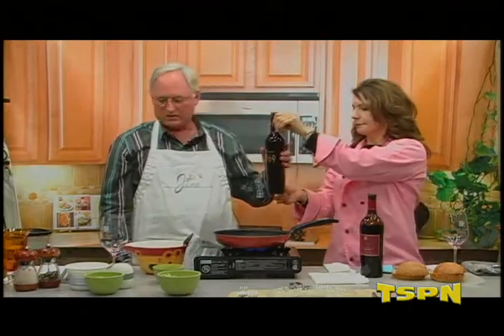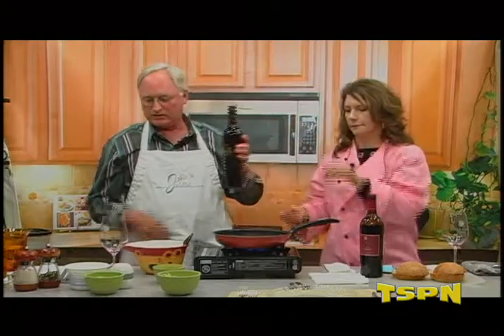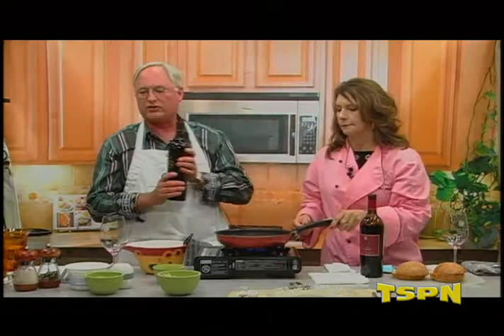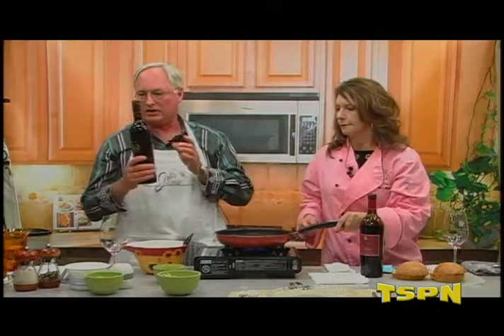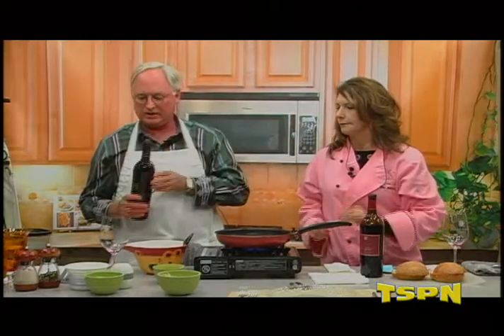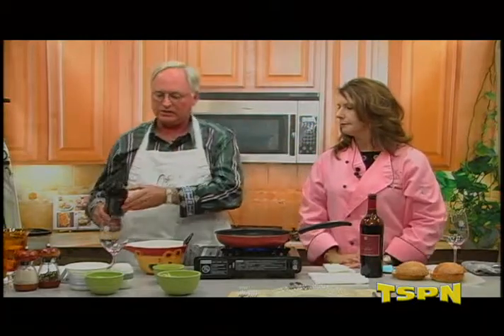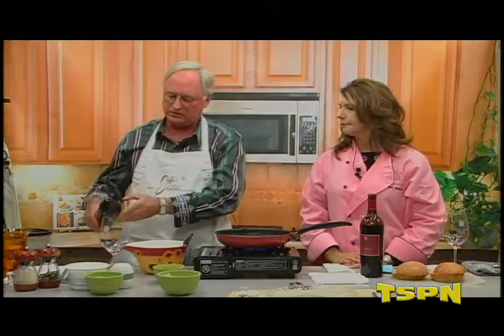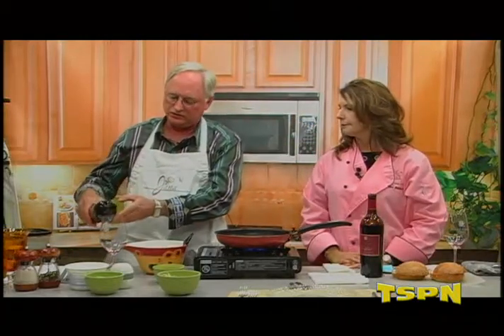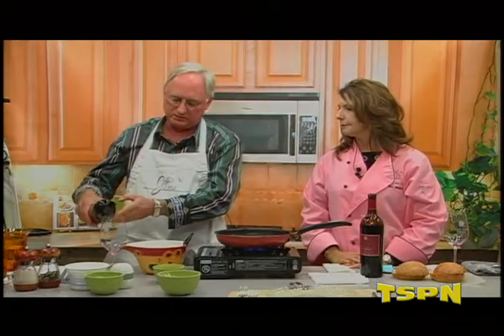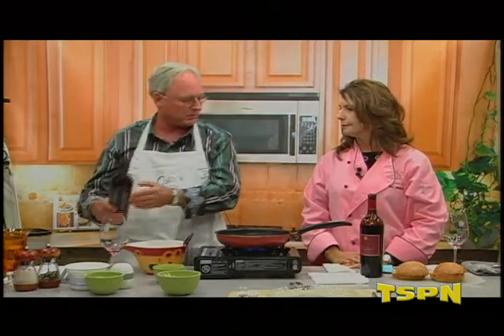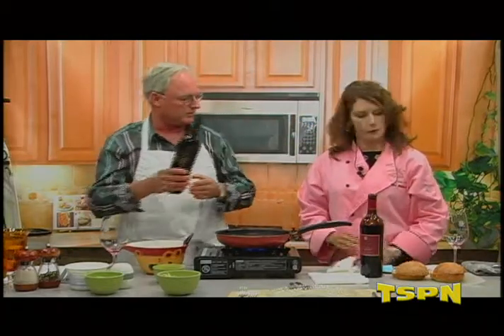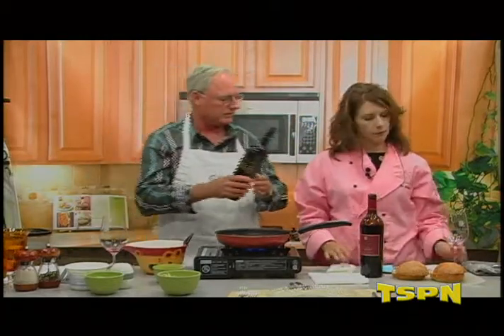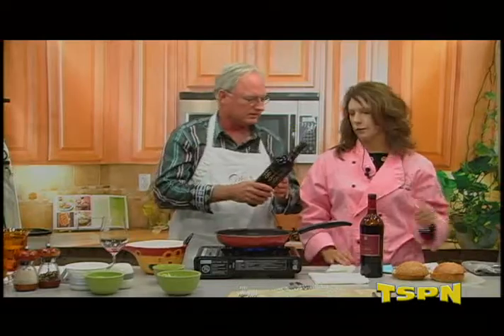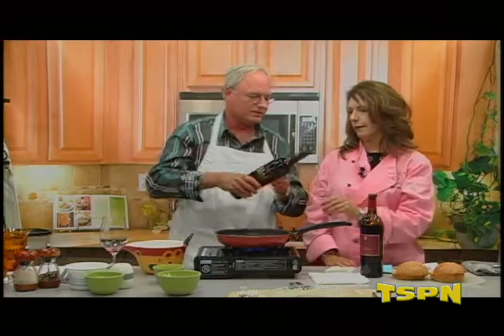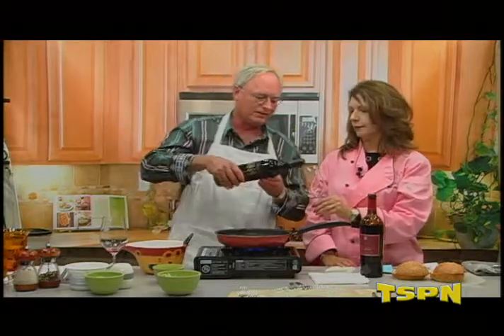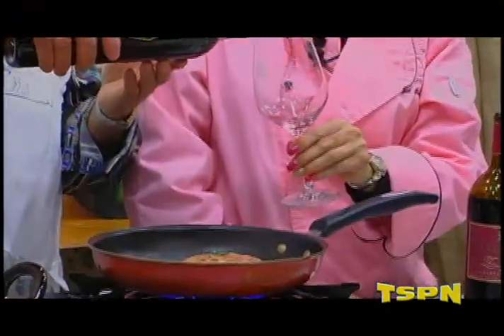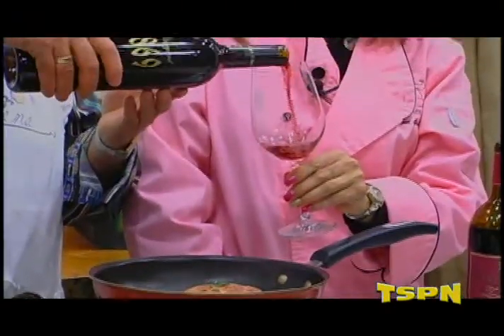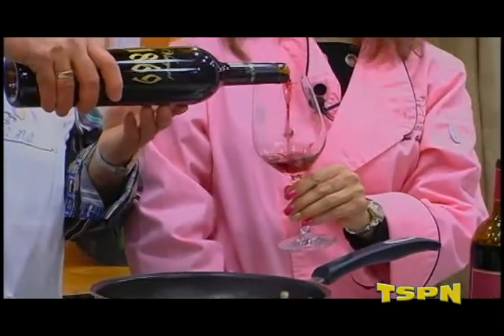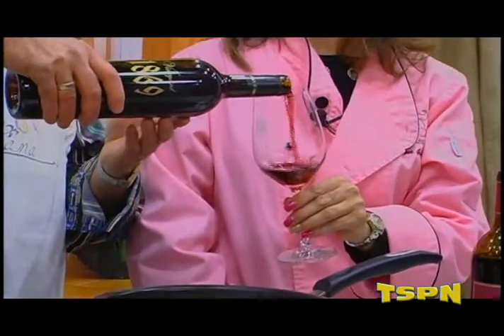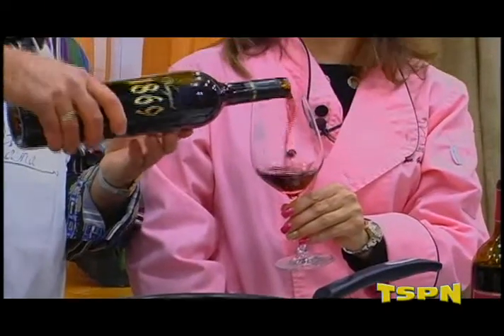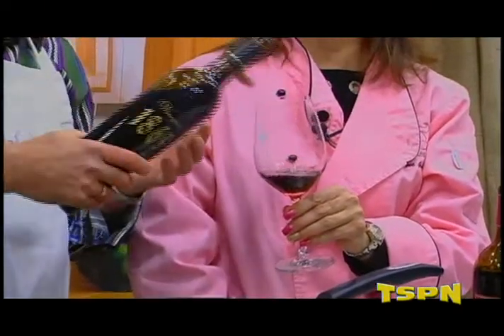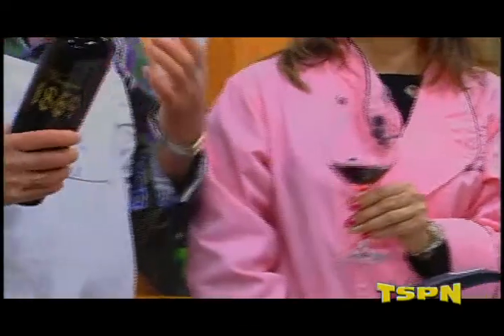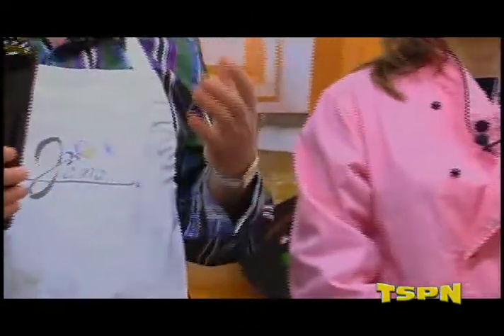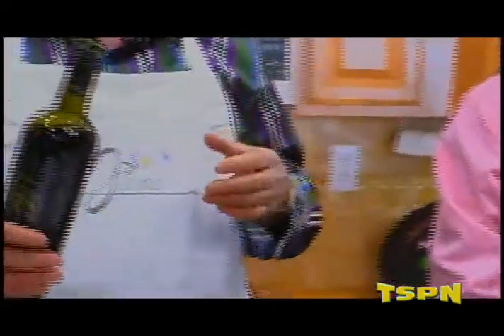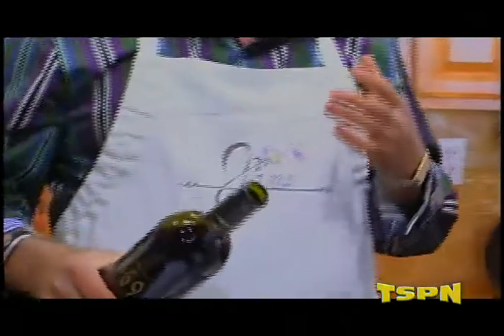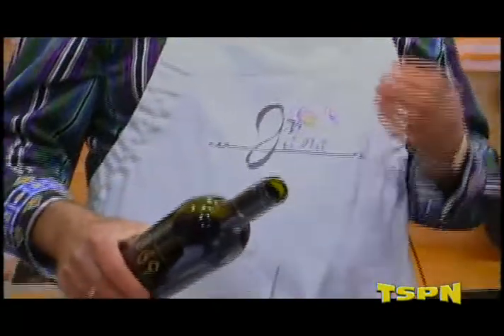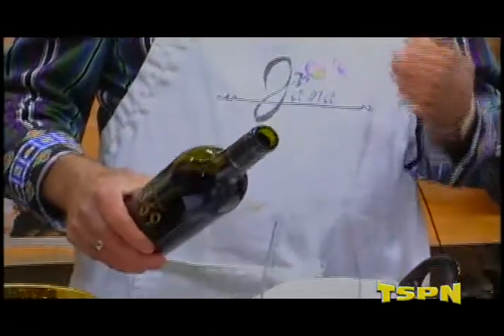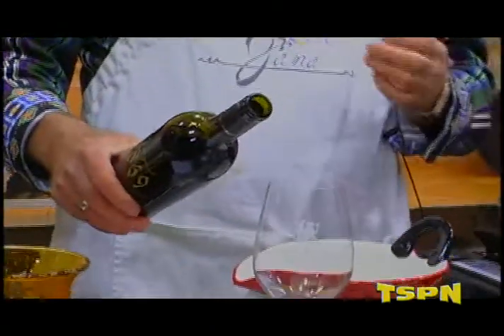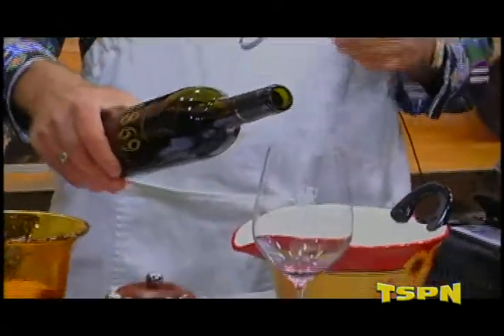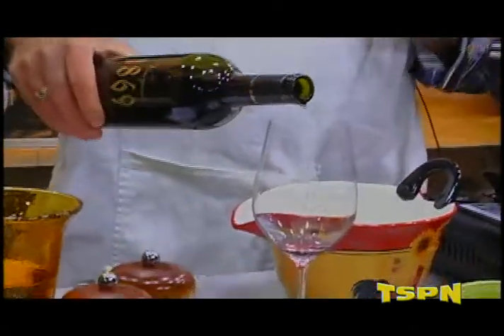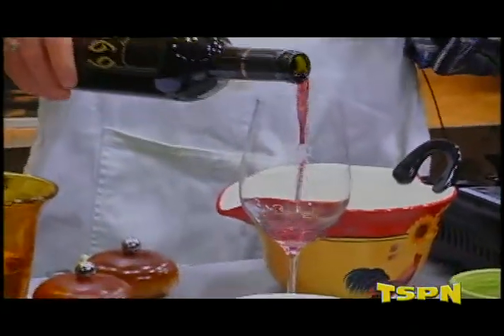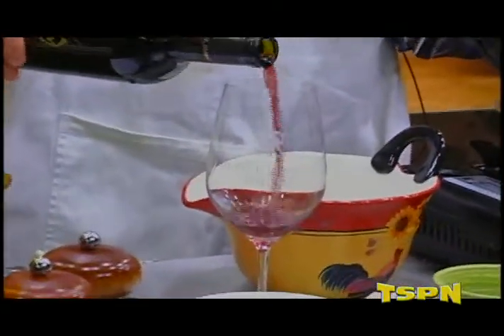This is another Zinfandel, and again this is — I'll pour for you first. Notice the color isn't black. Zinfandel does not have to be black. It has to be layered.